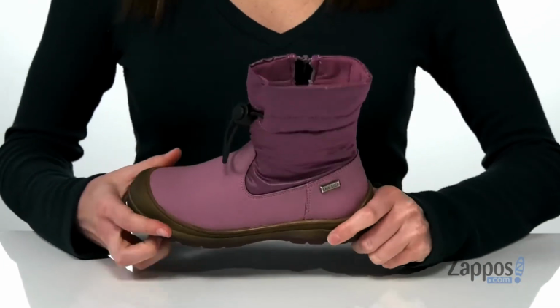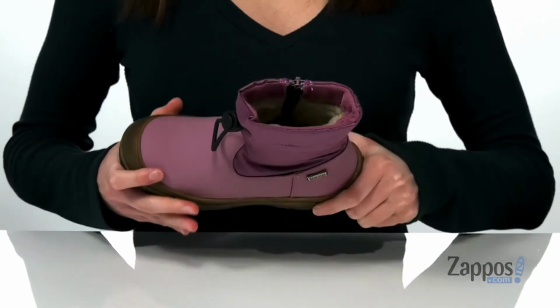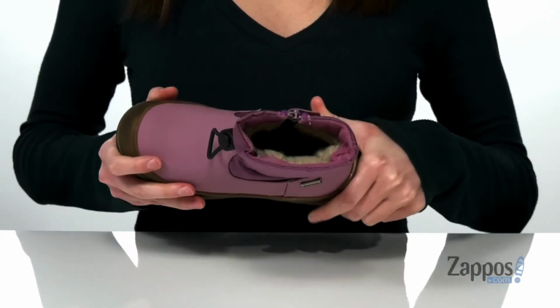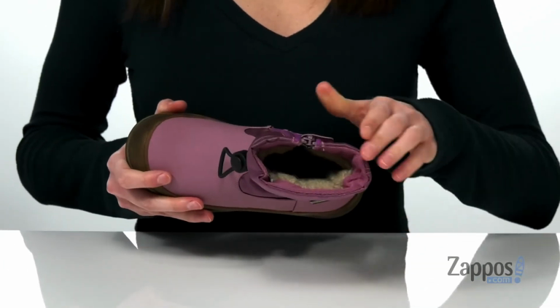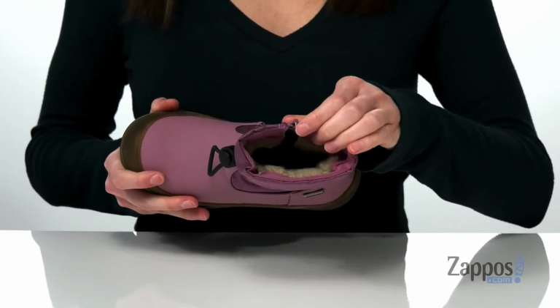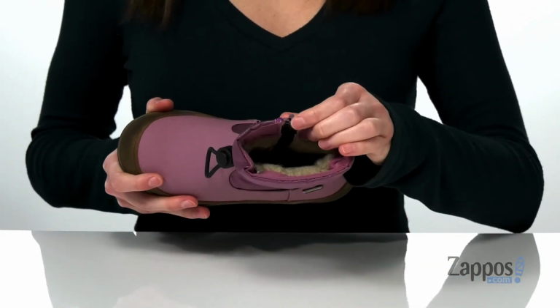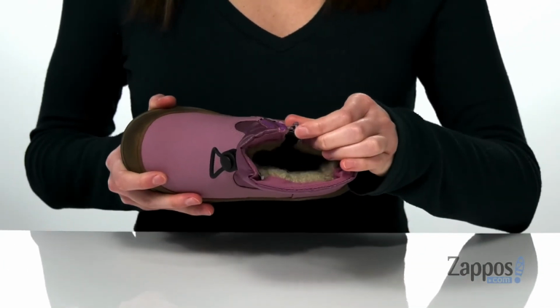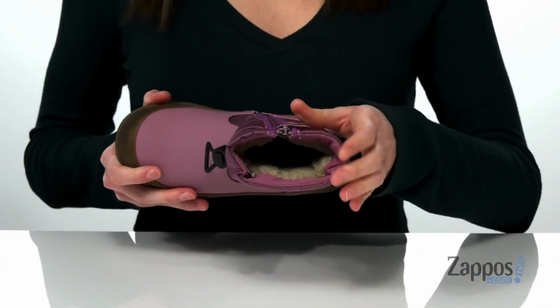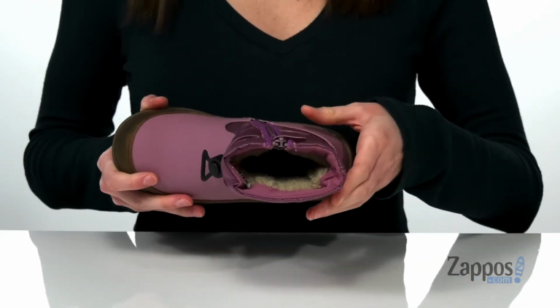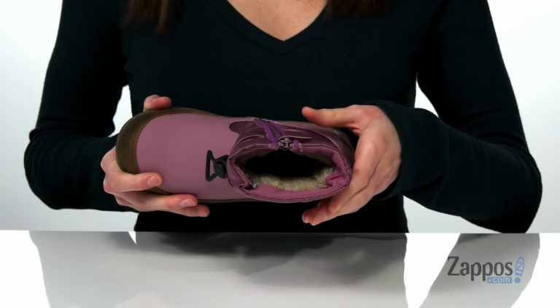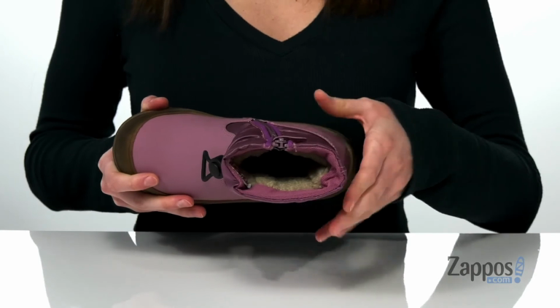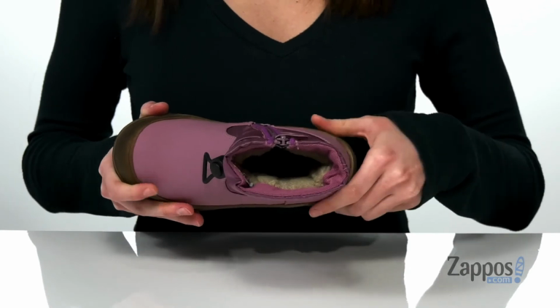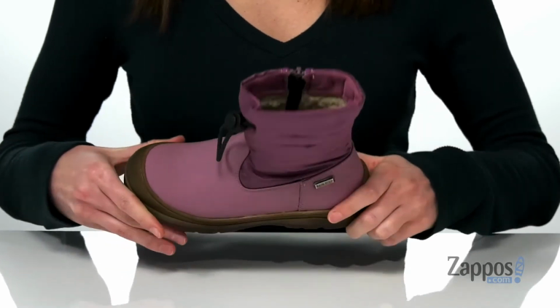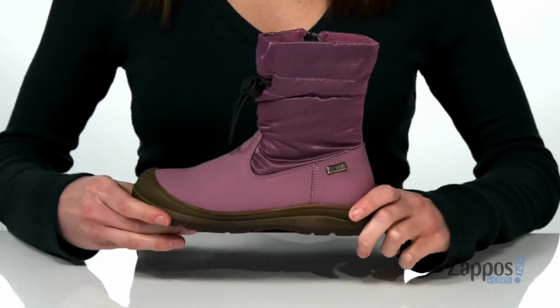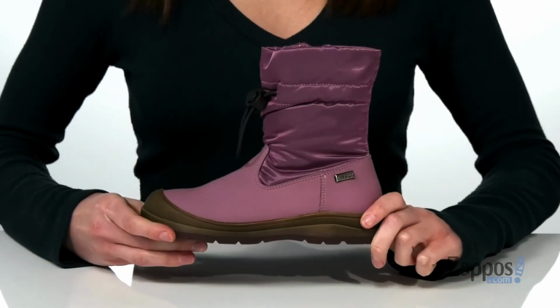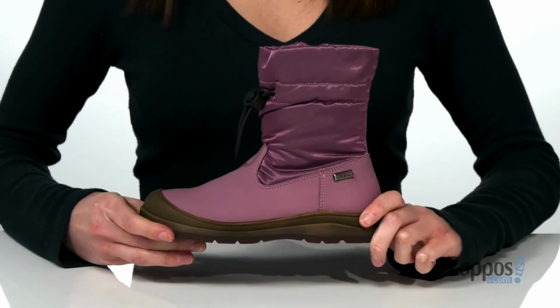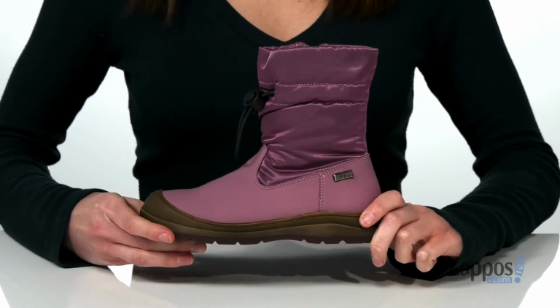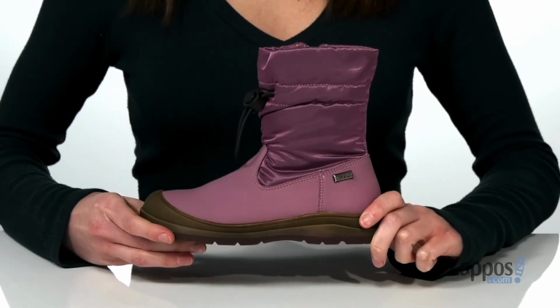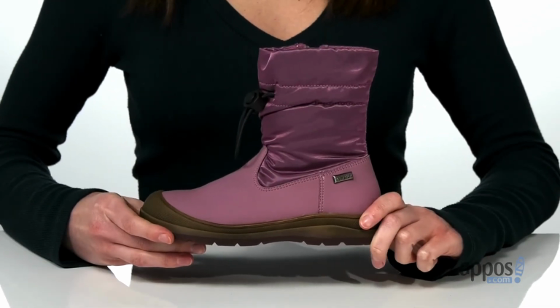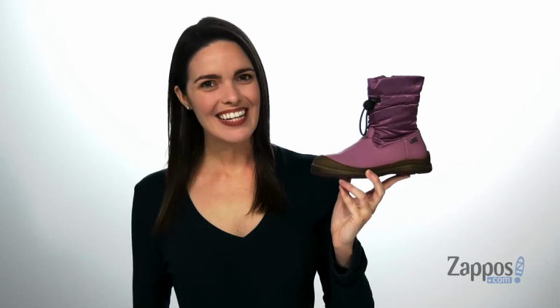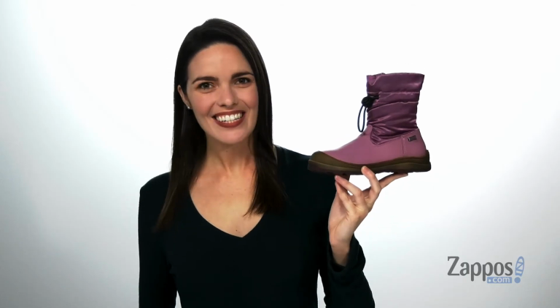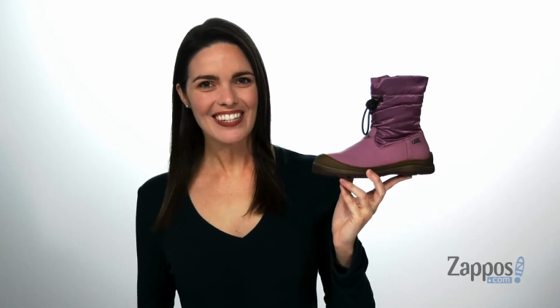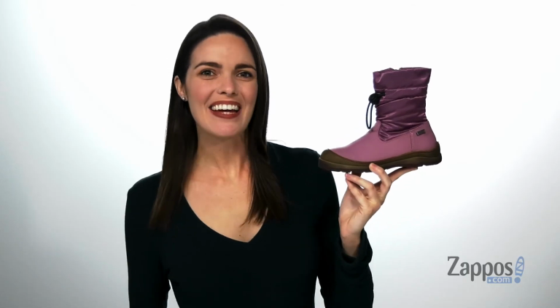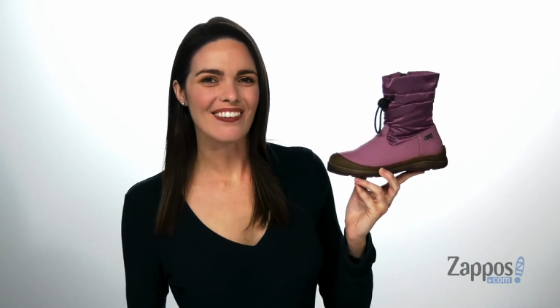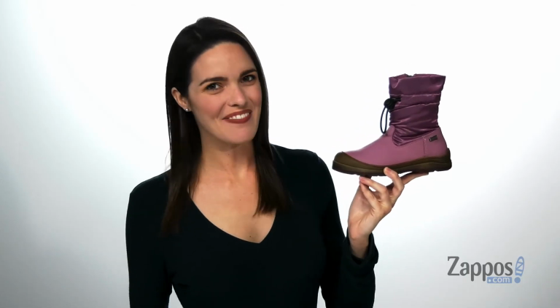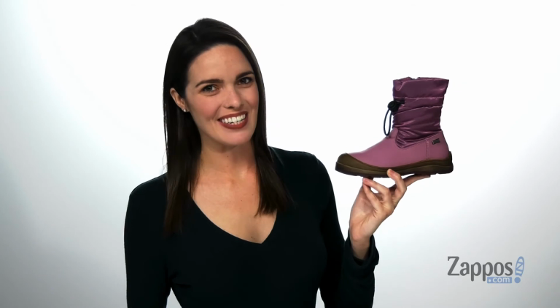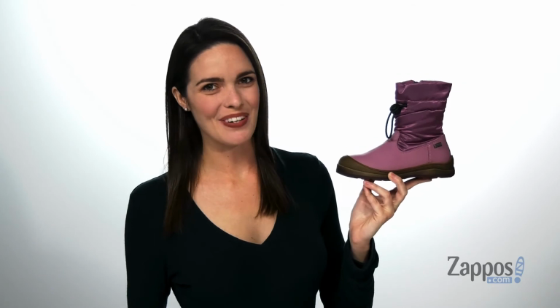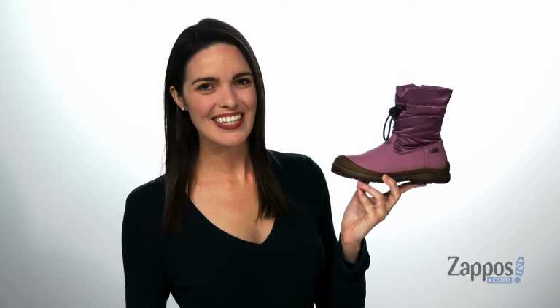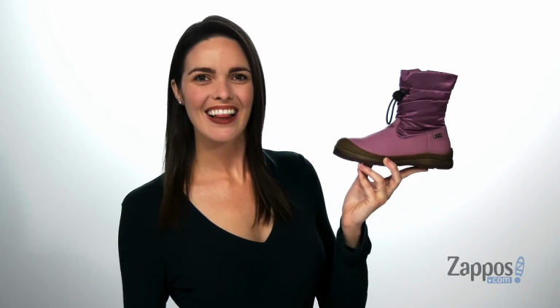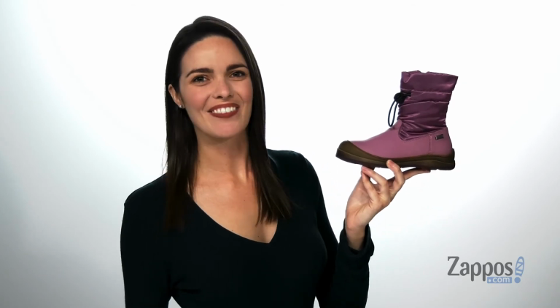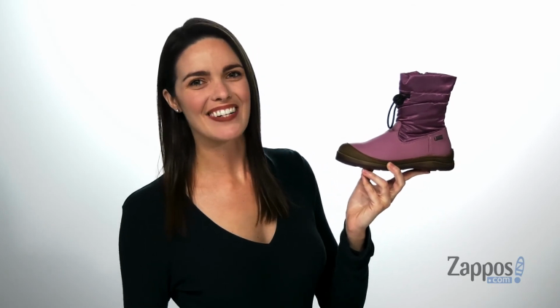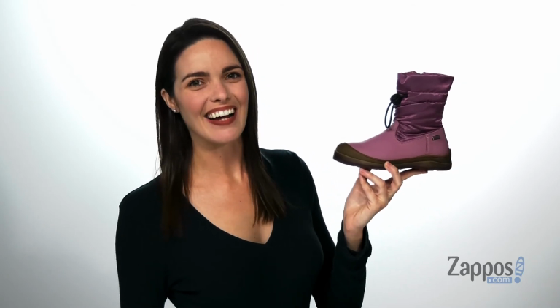Underneath has a grippy rubber outsole, and inside has a soft faux fur lining that will keep them warm this season. These are sure to be their favorite winter boots — they're from Naturino.